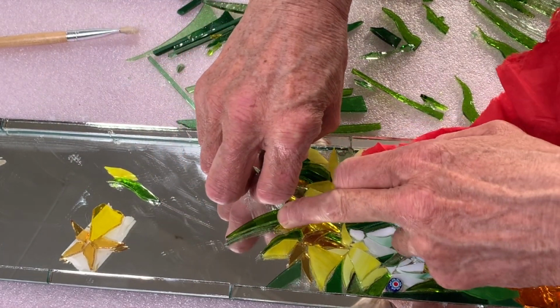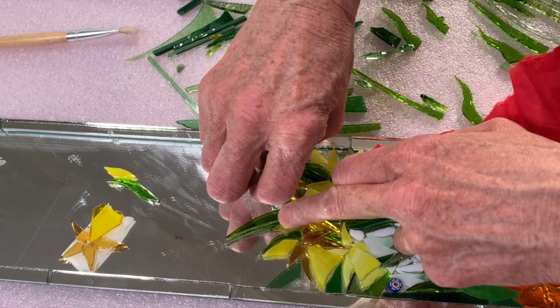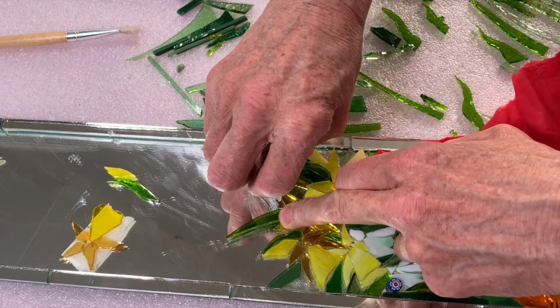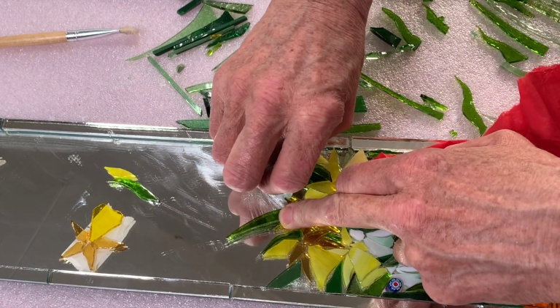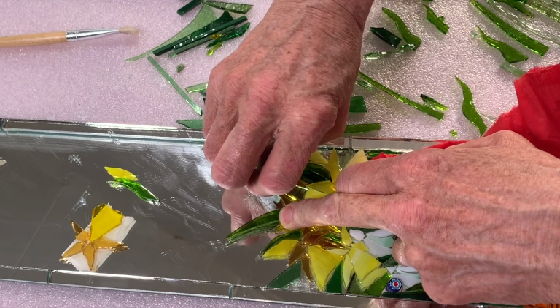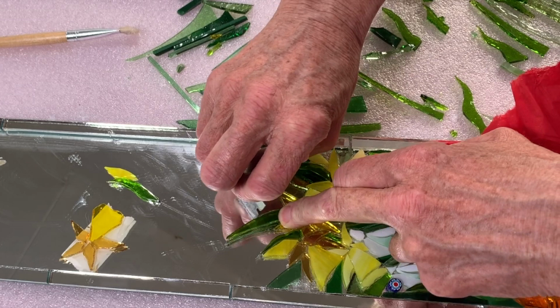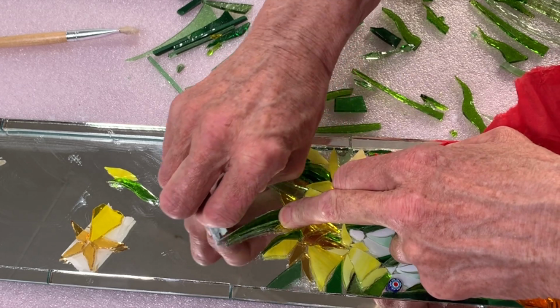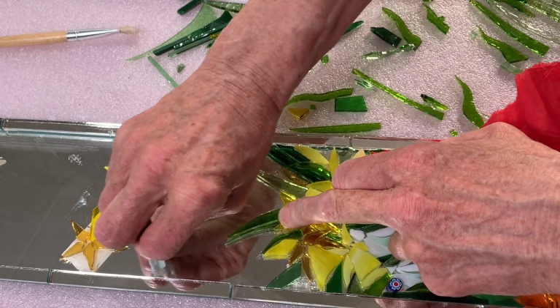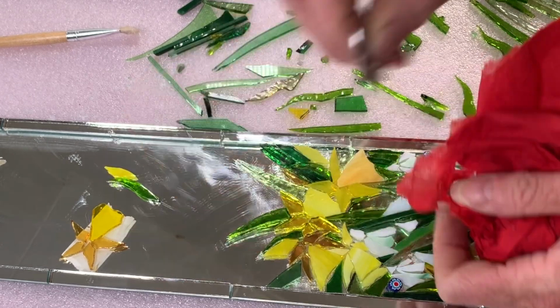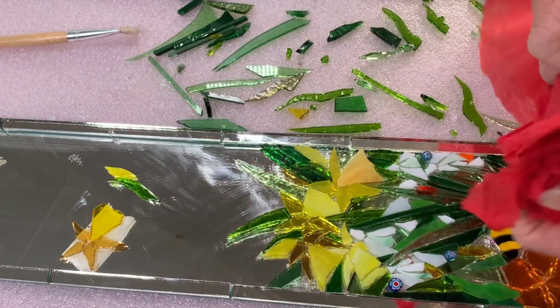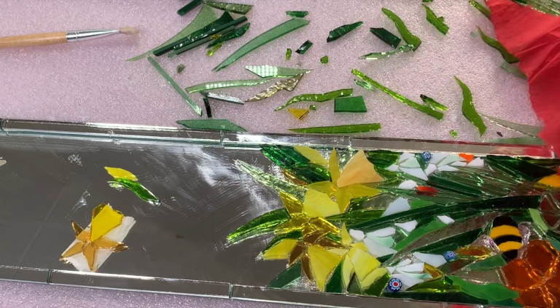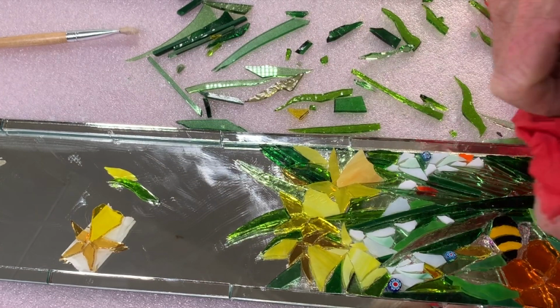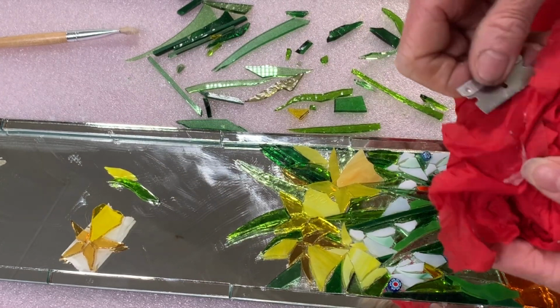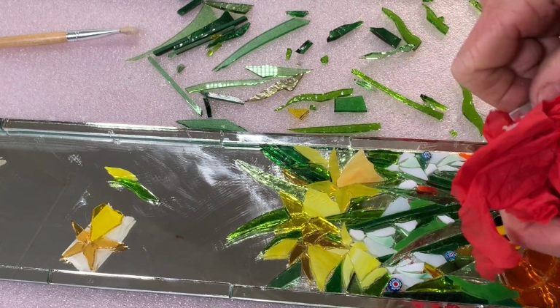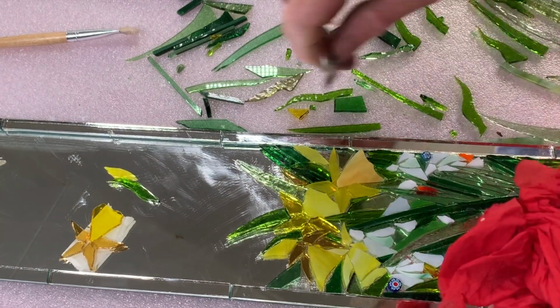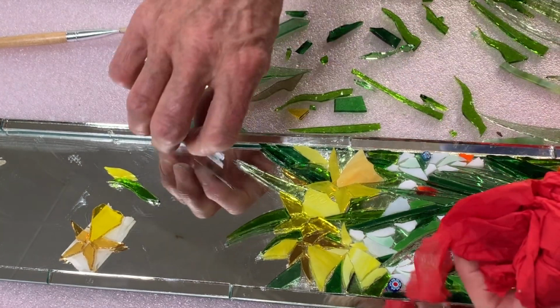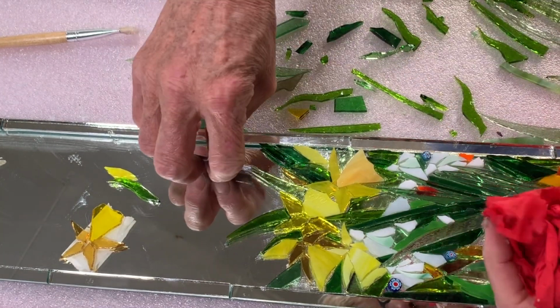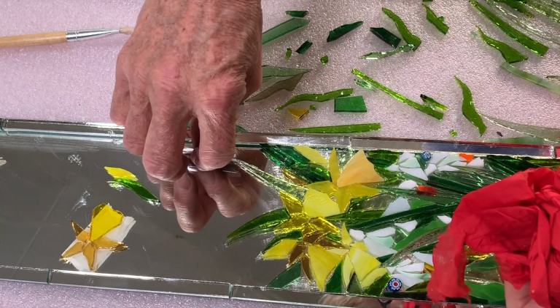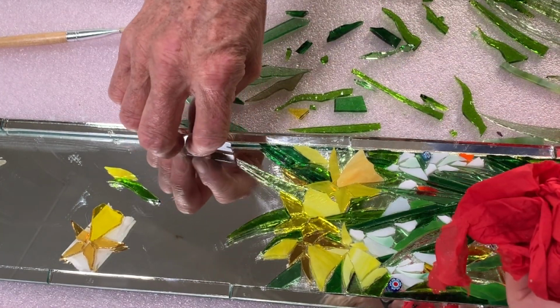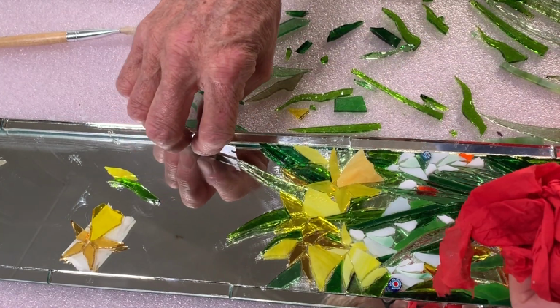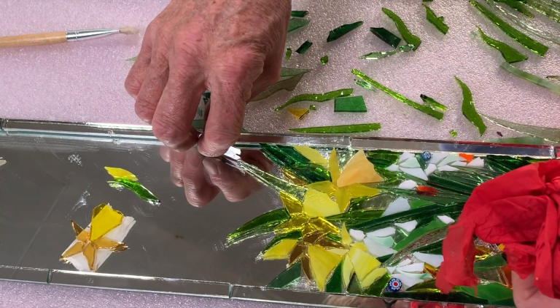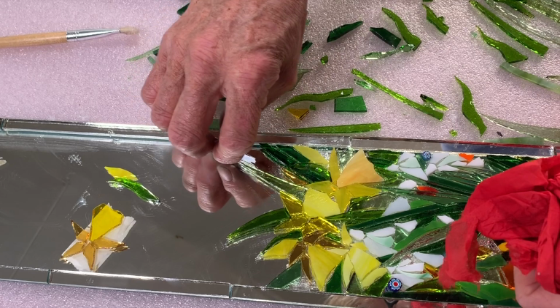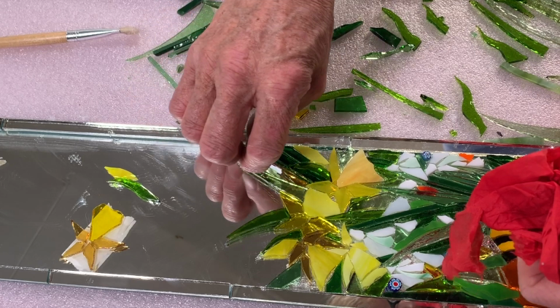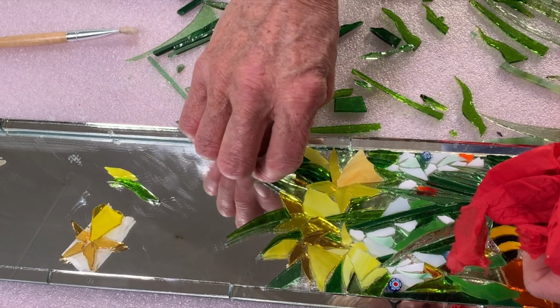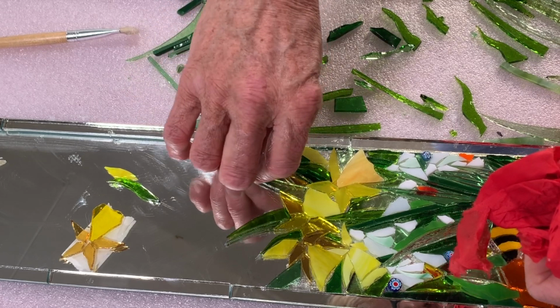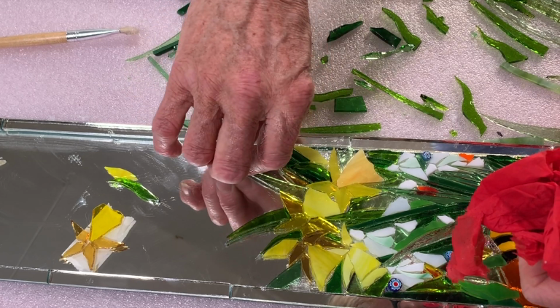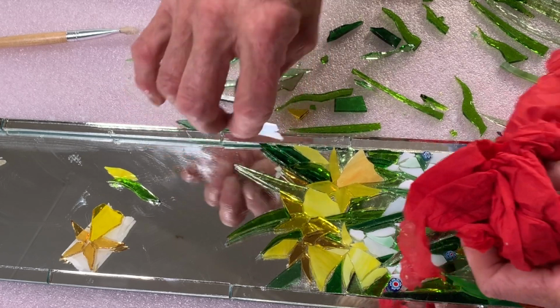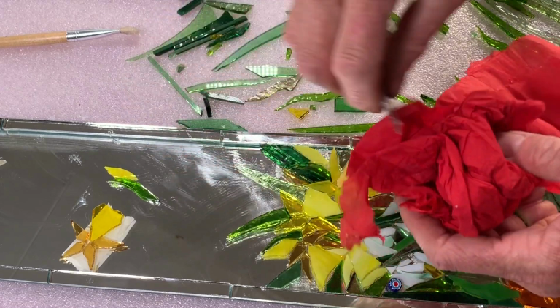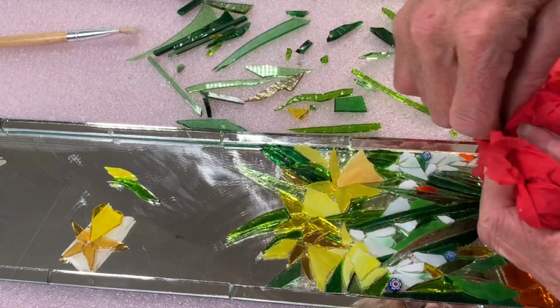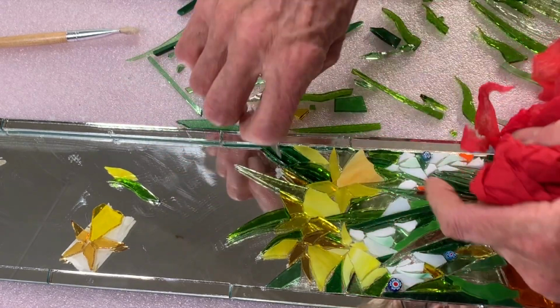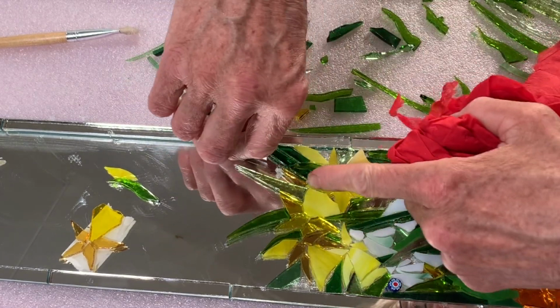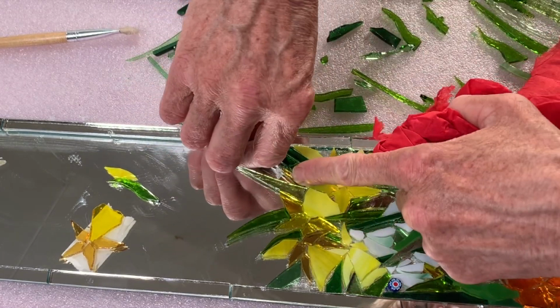Clean the brushes as you work, and the same with any pick-out tools. Just clean the excess silicone off as you work to stop it building up.